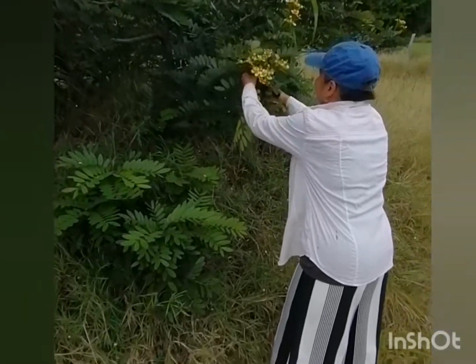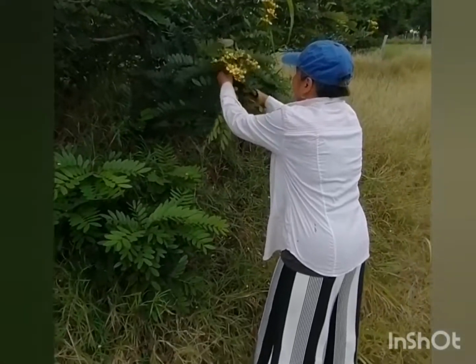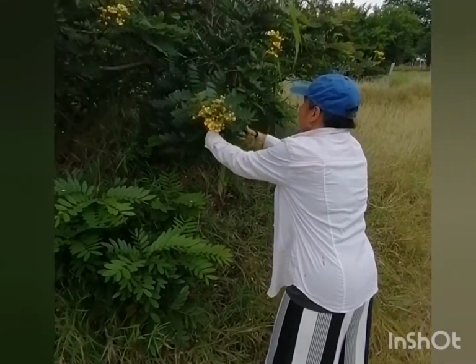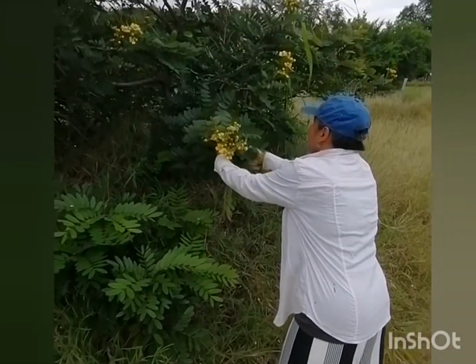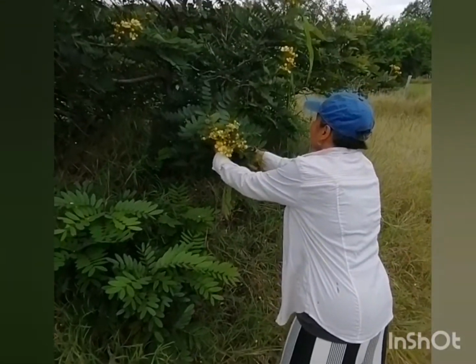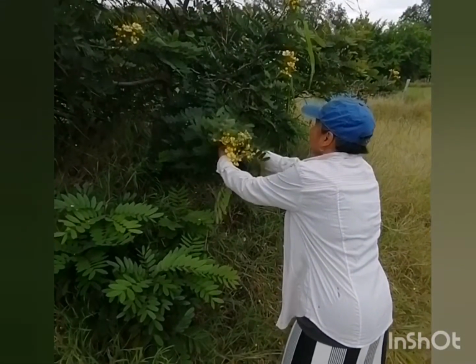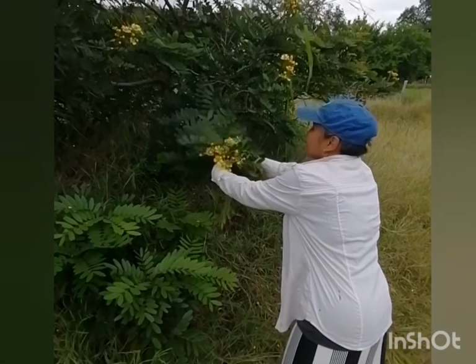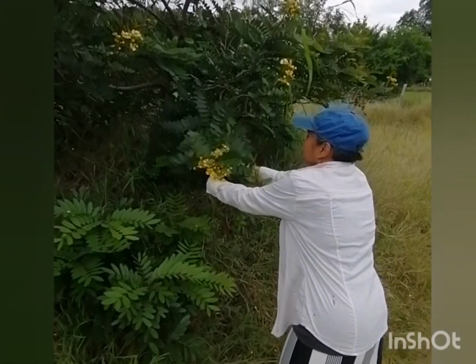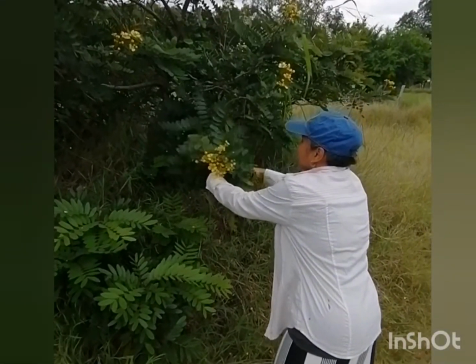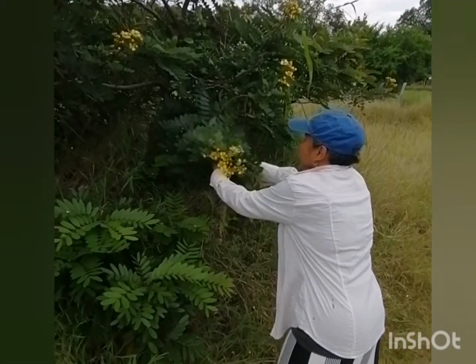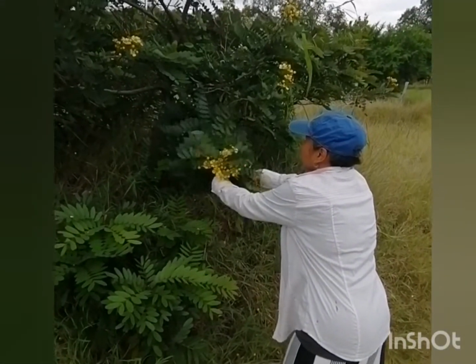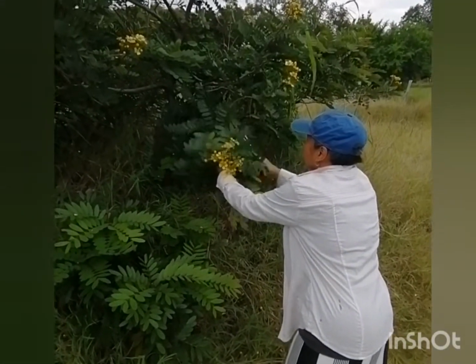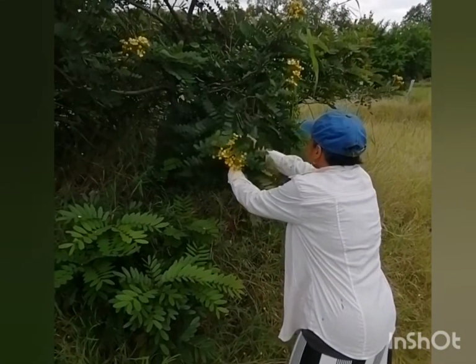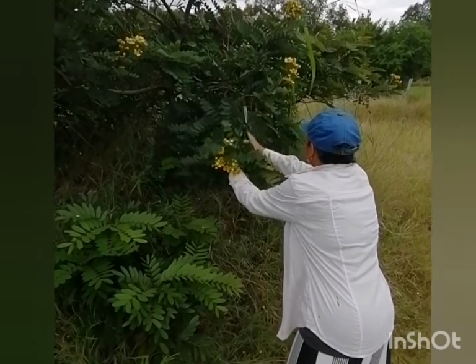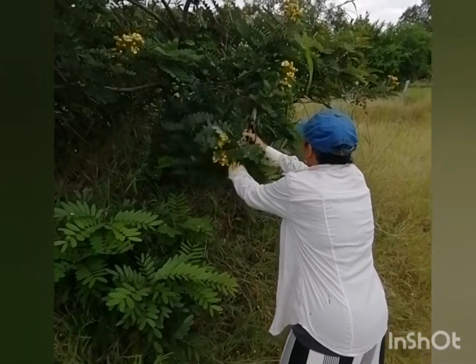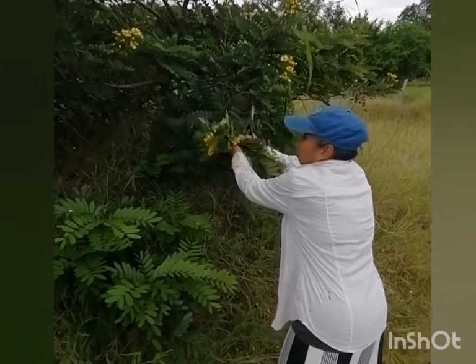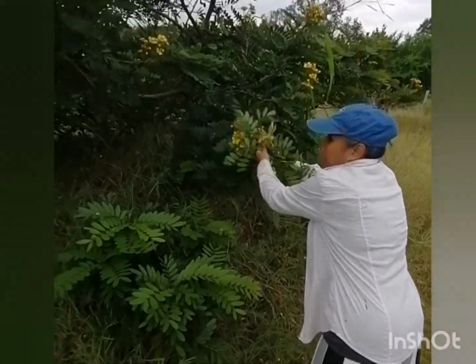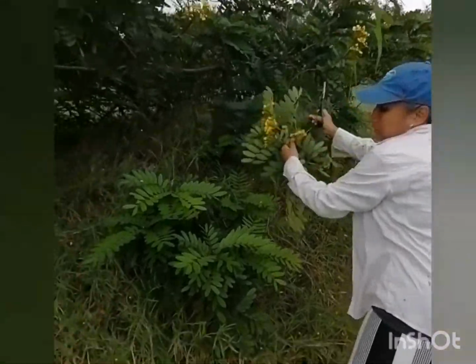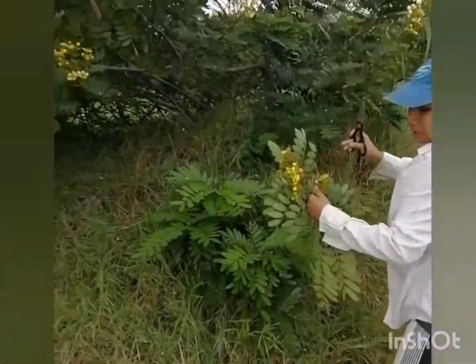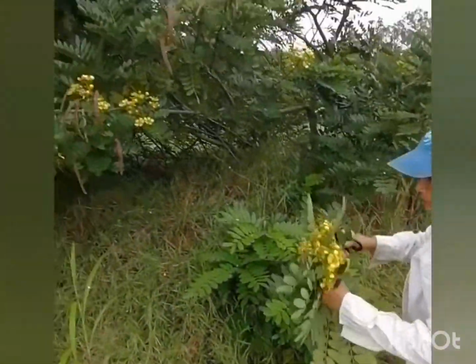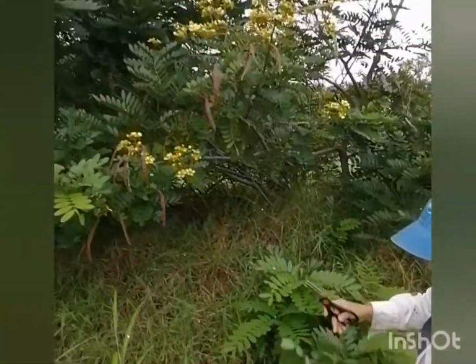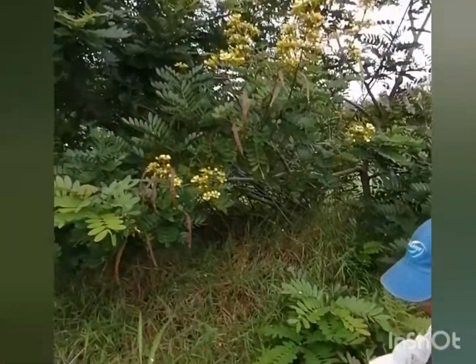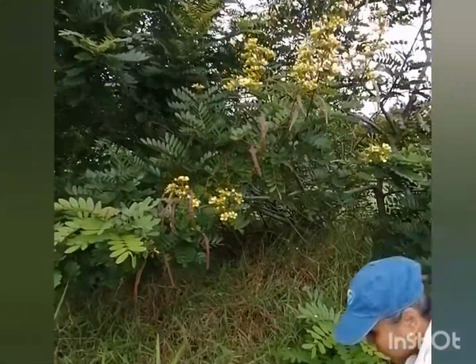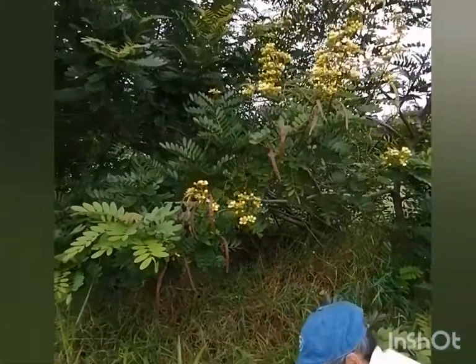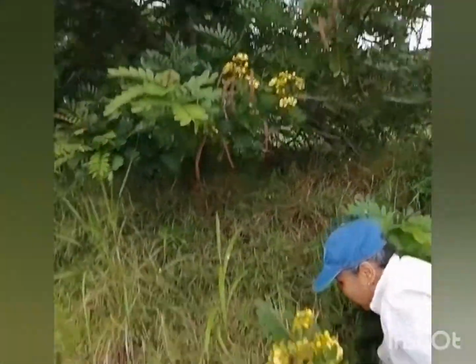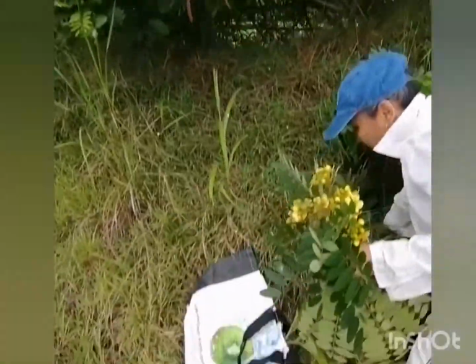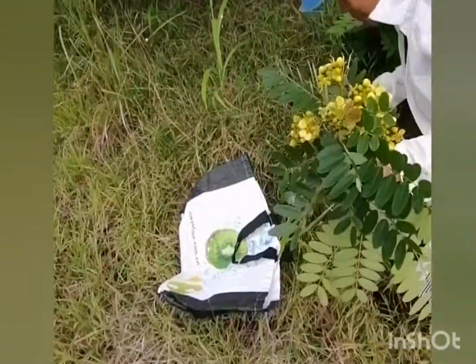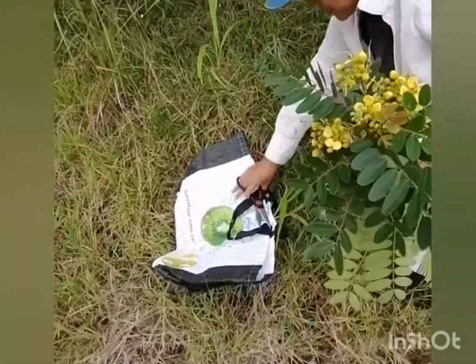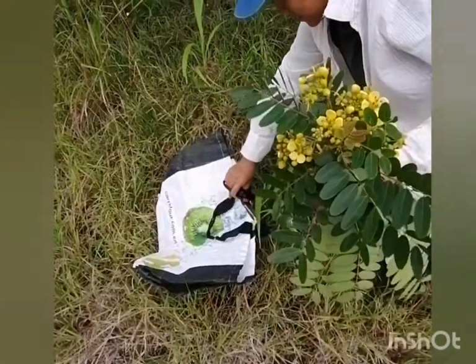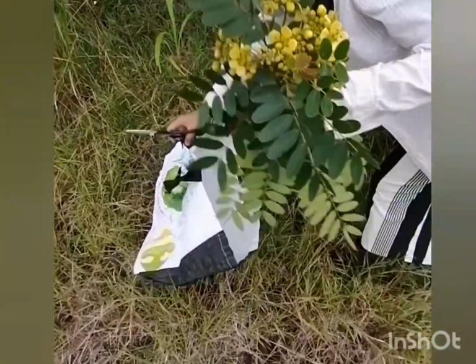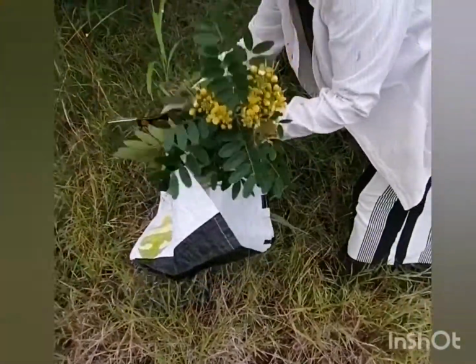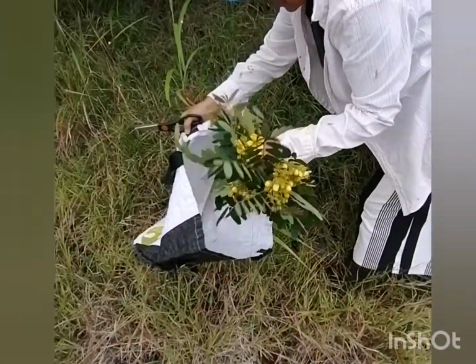Hello once again everybody and welcome back to Nock's Asian Recipes. Today Nock is harvesting young cassia leaves and also some of the flowers to use for making a curry.